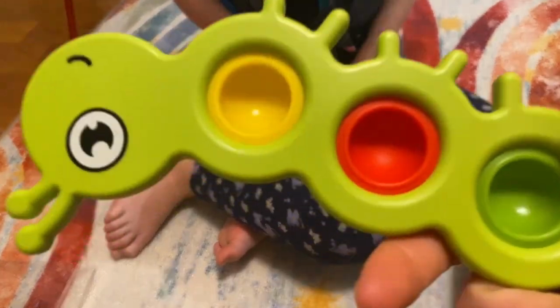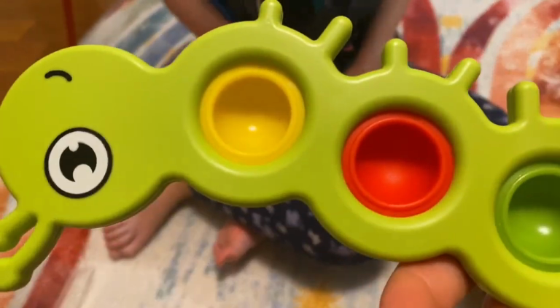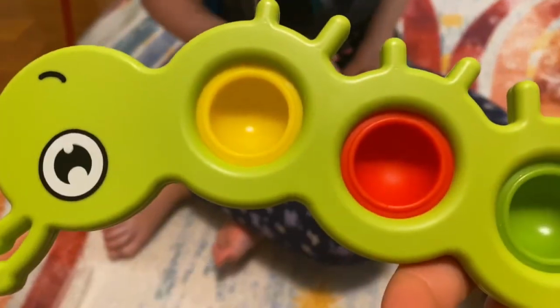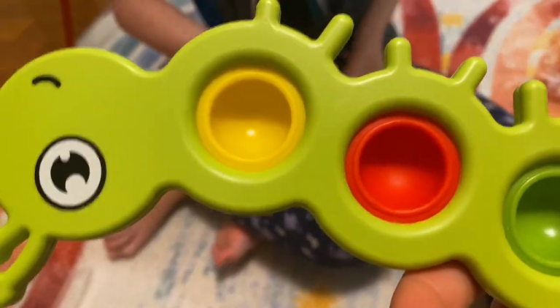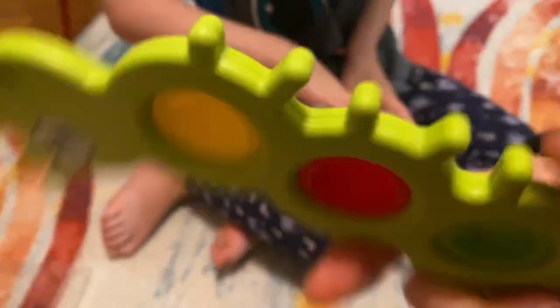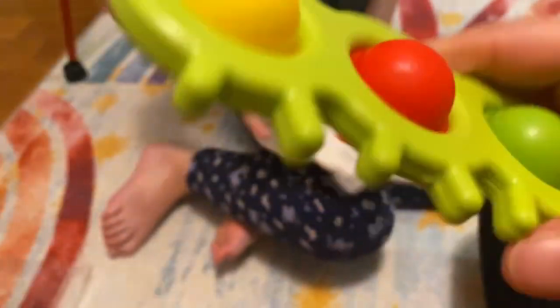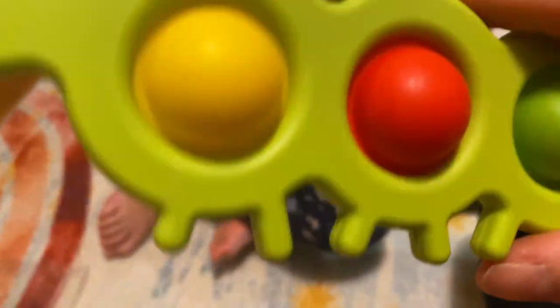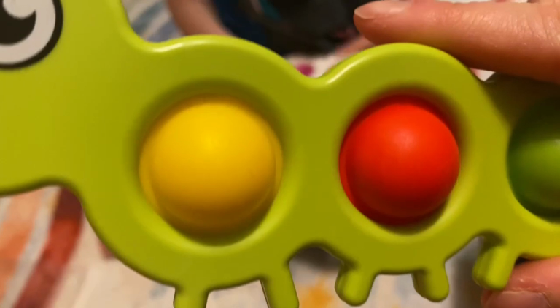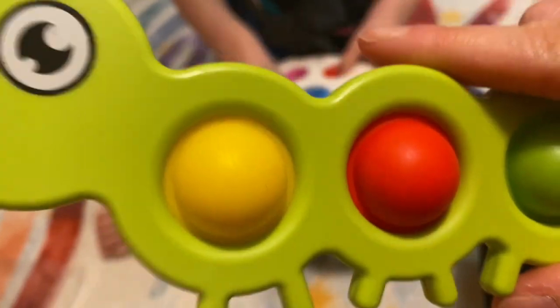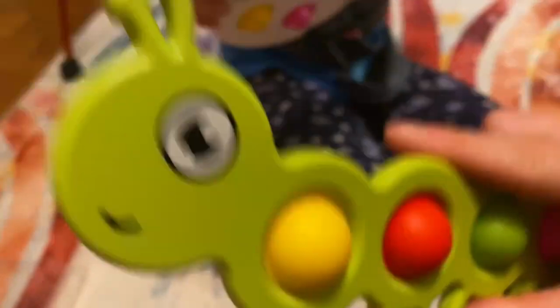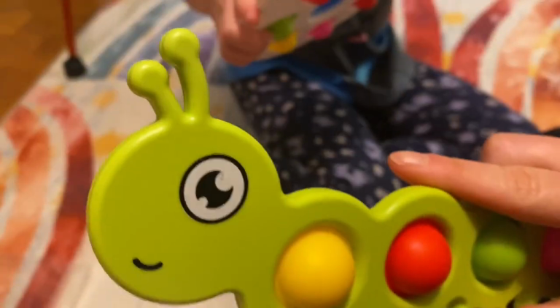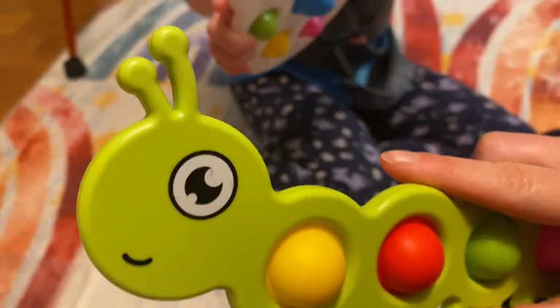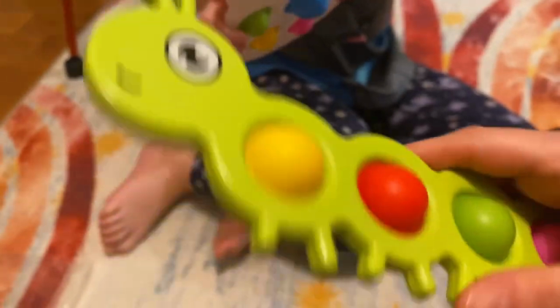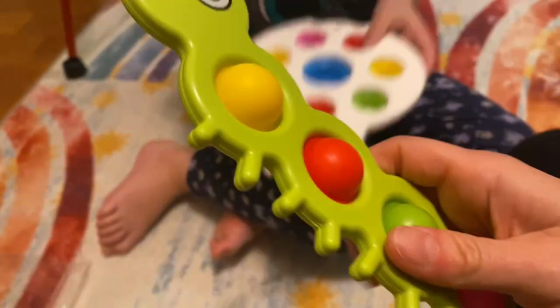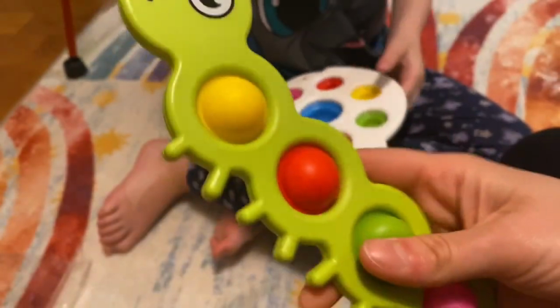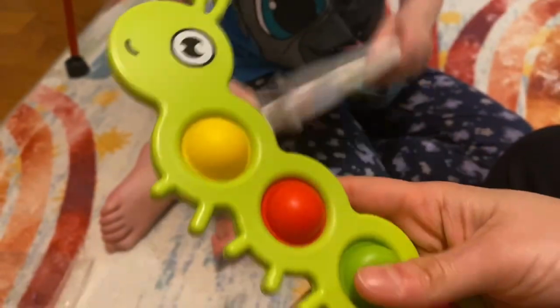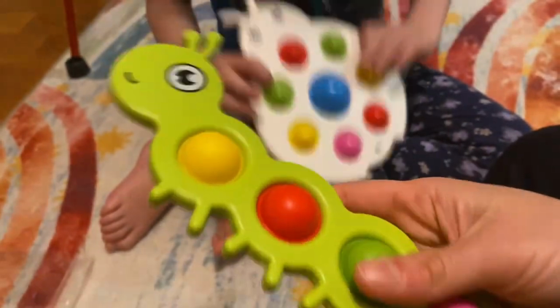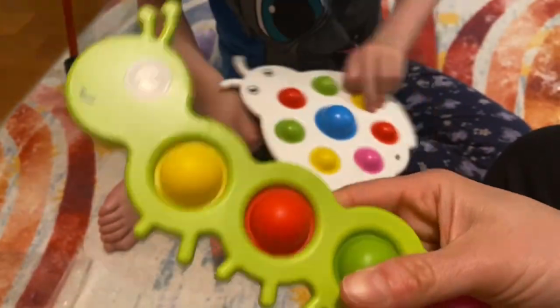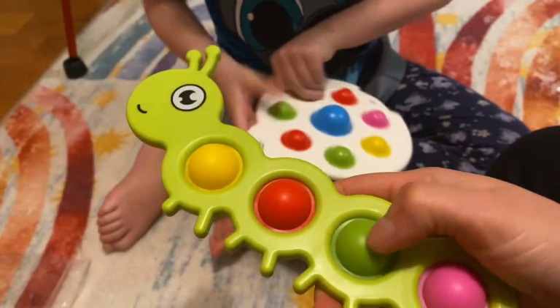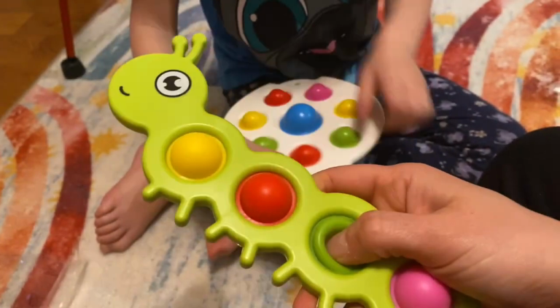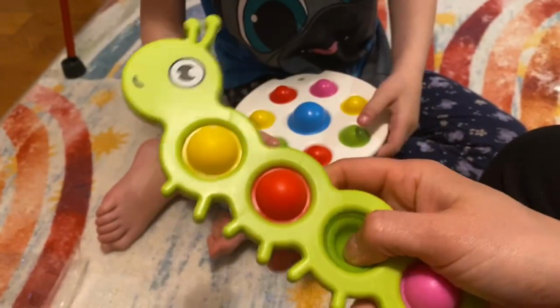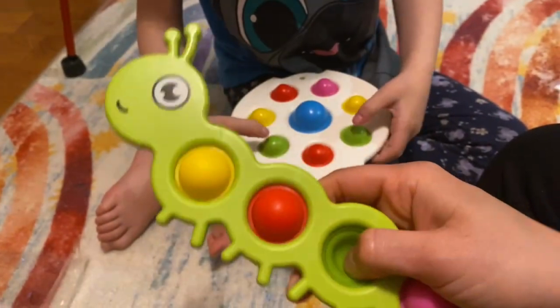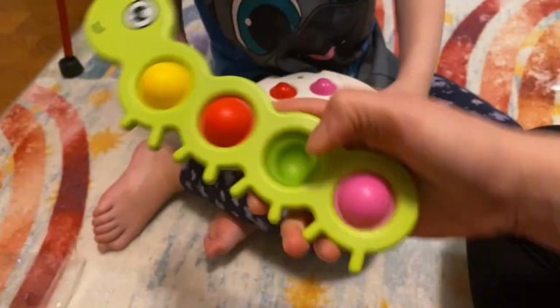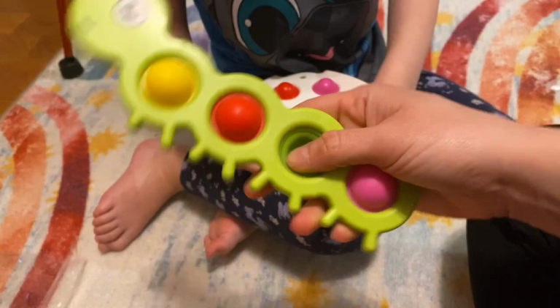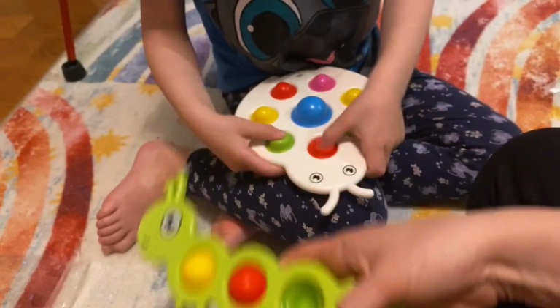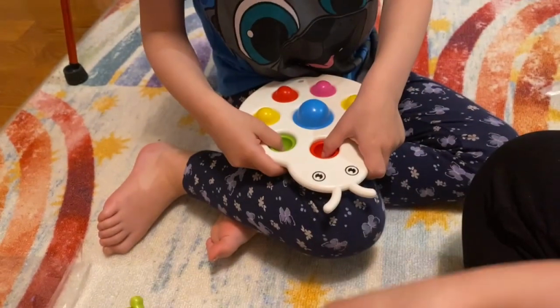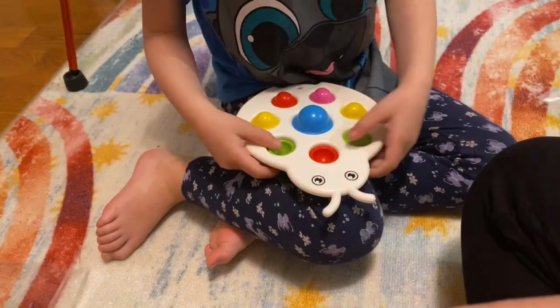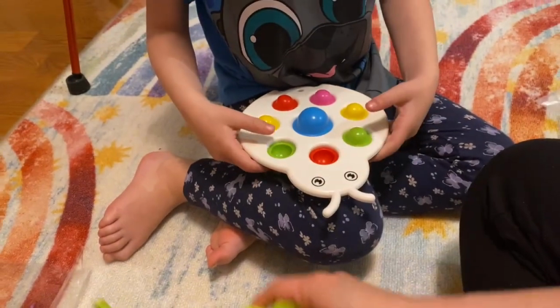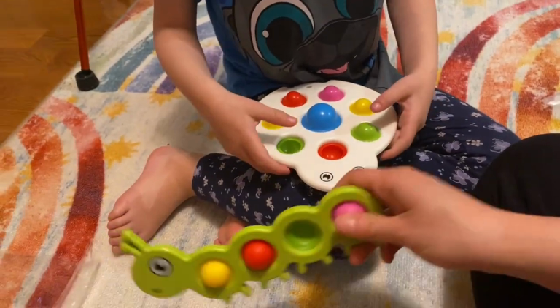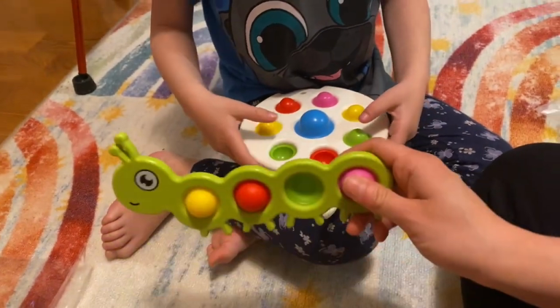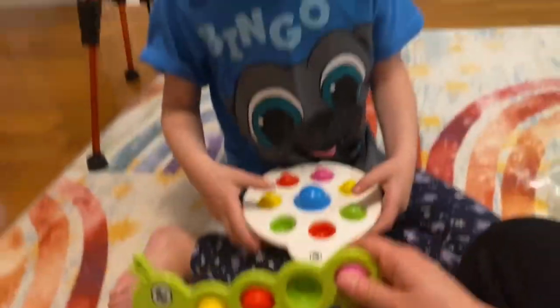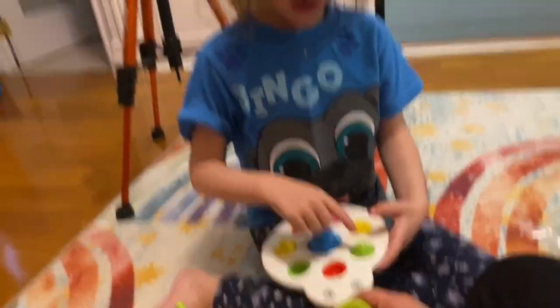A little close-up. I think it can go in the bathtub as a bath toy as well. Would you like that? Yes.